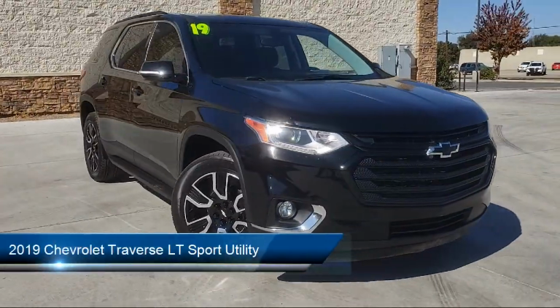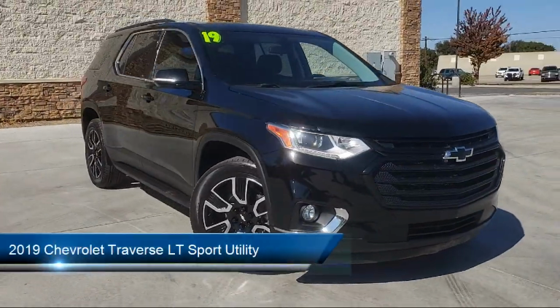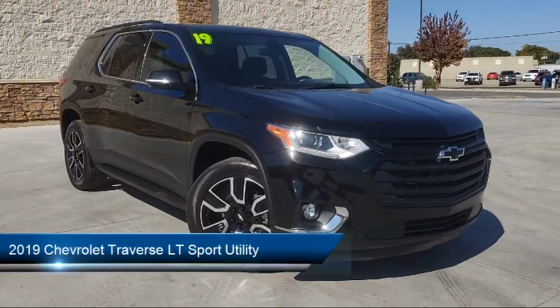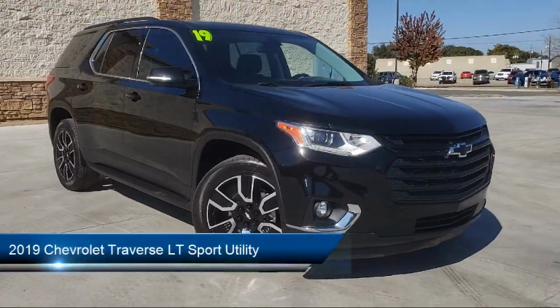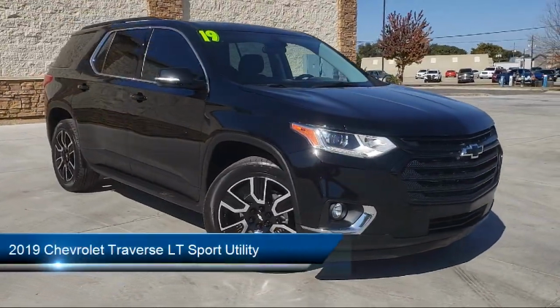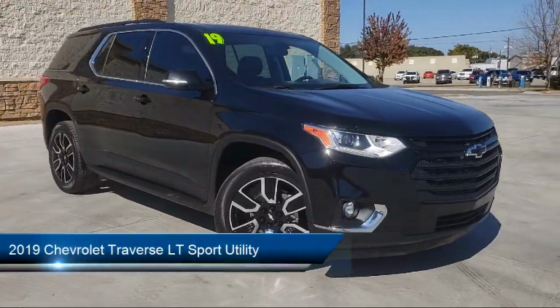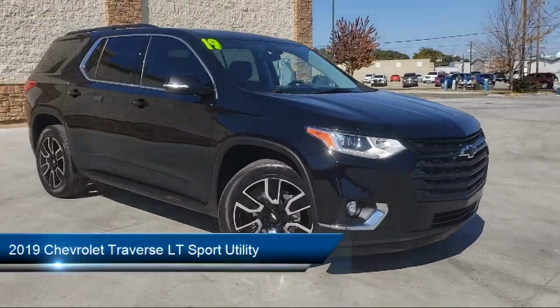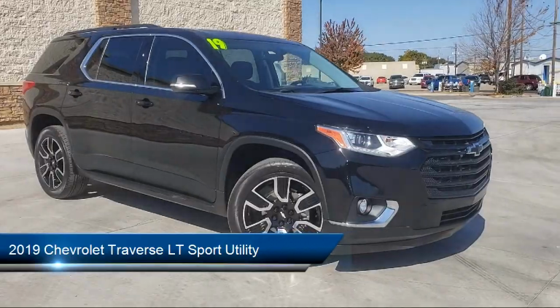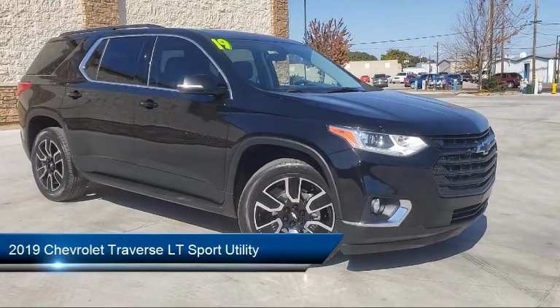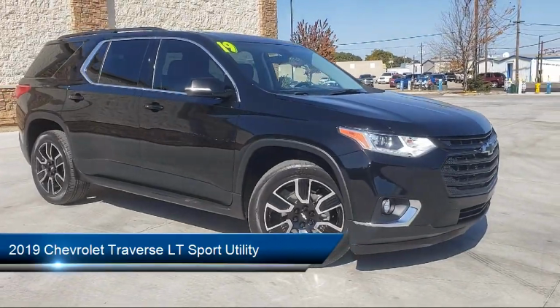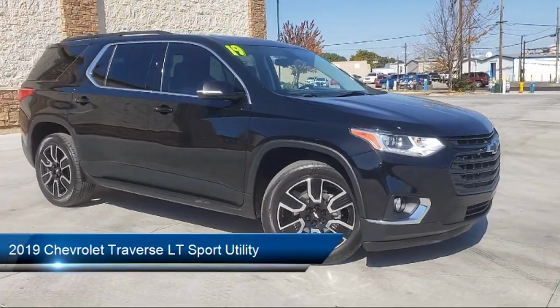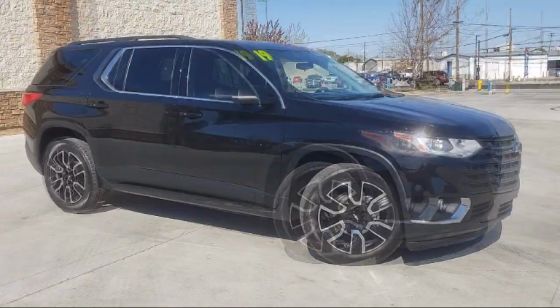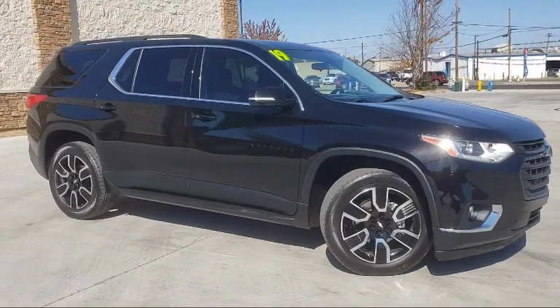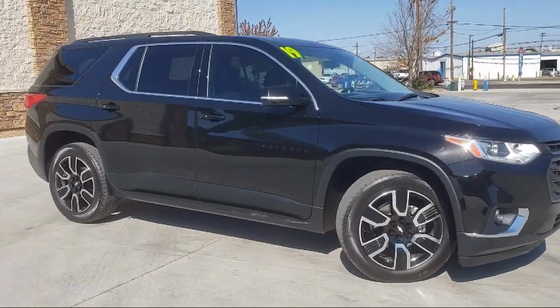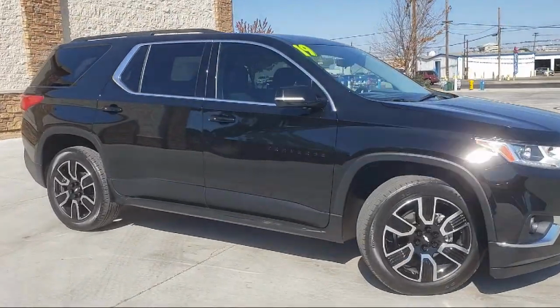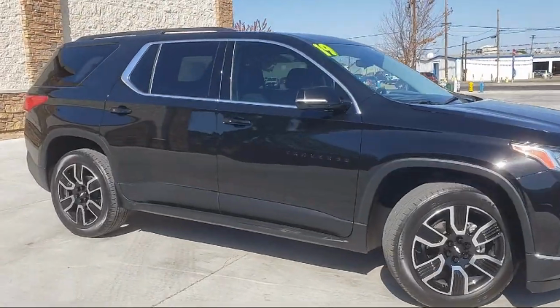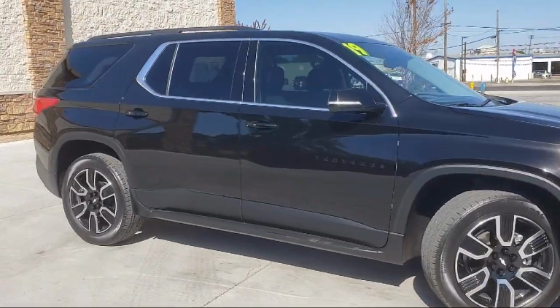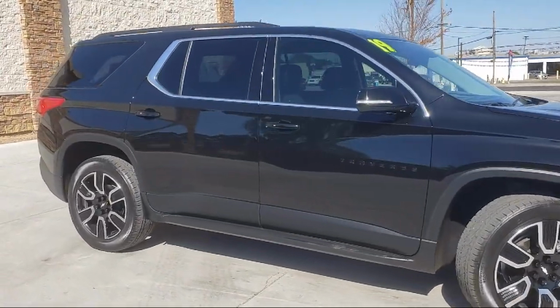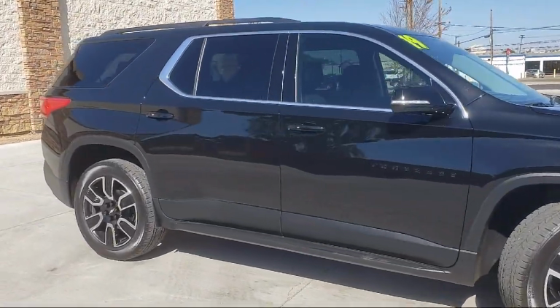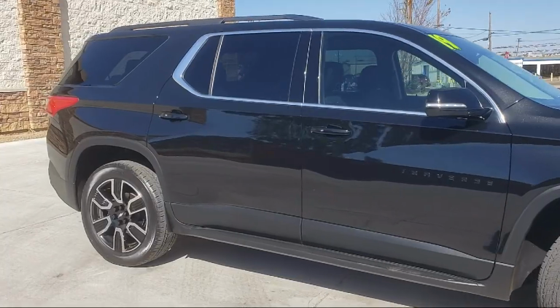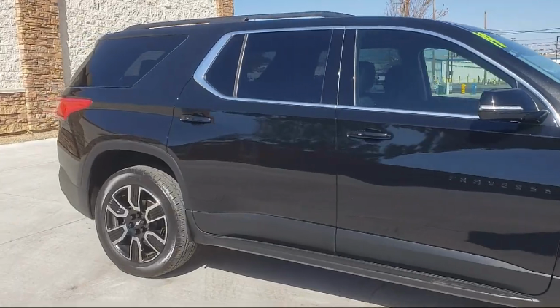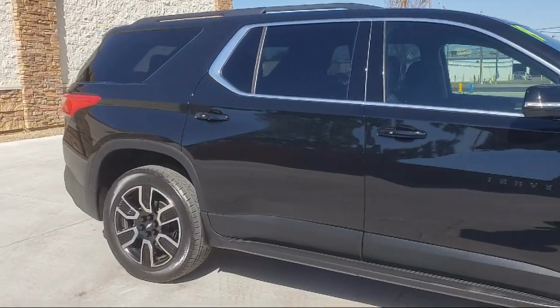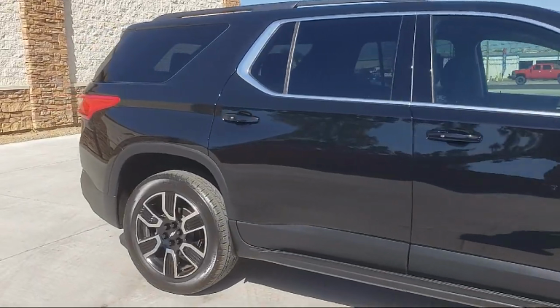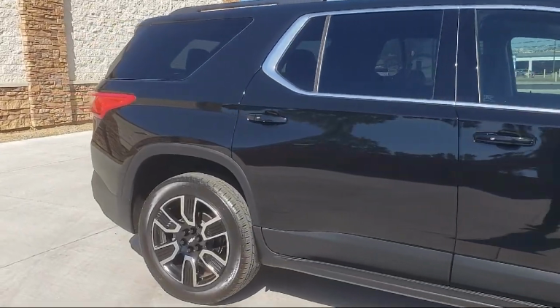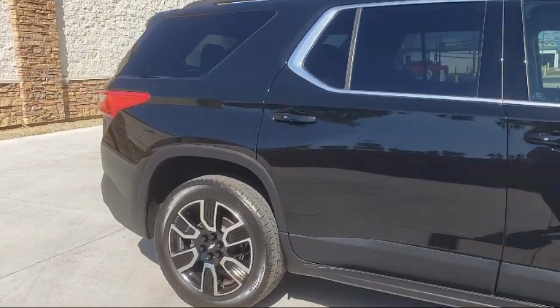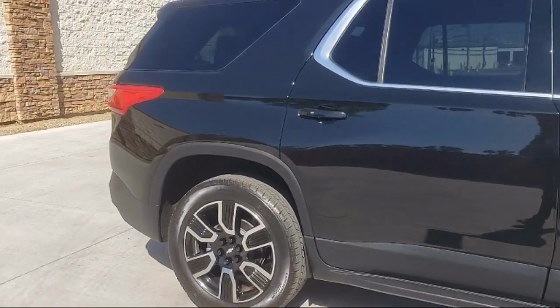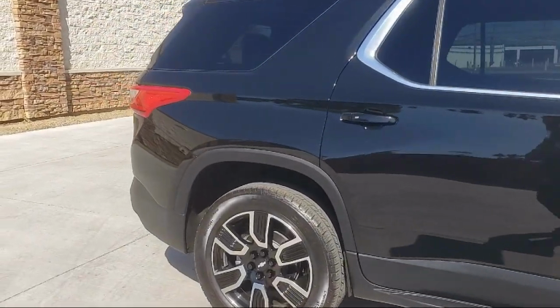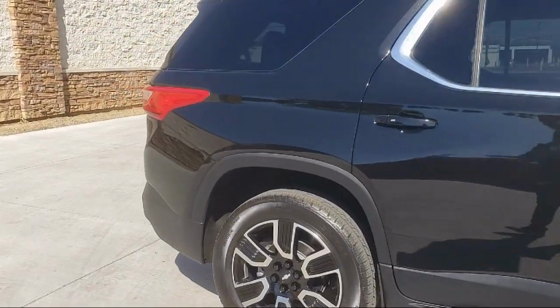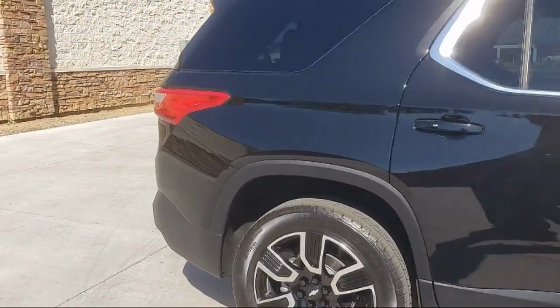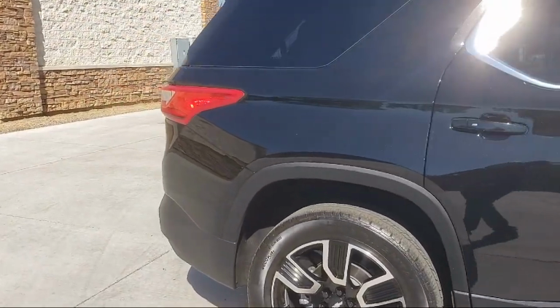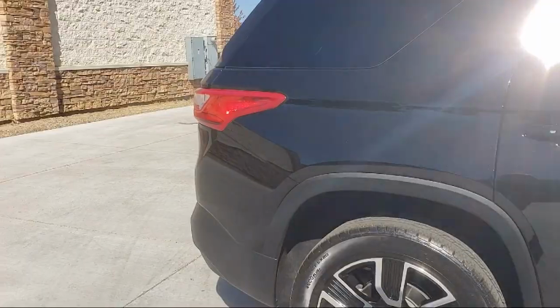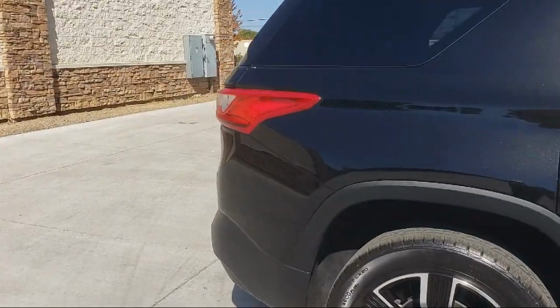It comes equipped with Rear Air Conditioning, Bluetooth Smartphone Integration, Dual Power Seats, Sirius XM Satellite Radio, Alloy Wheels, Keyless Entry, OnStar, and Leather Interior.